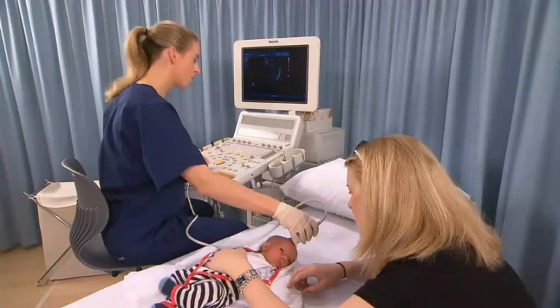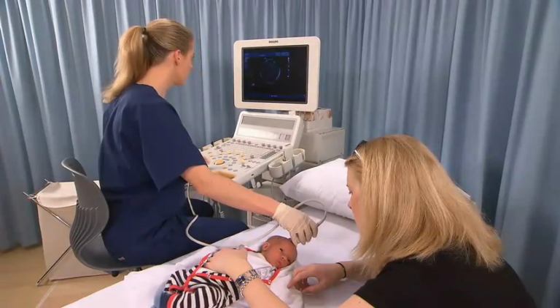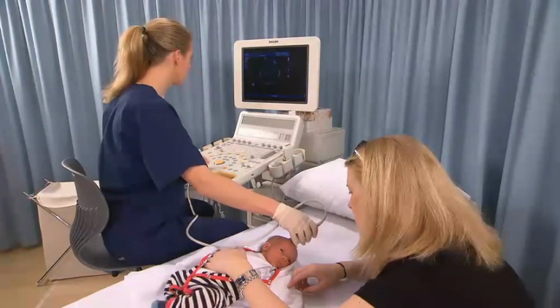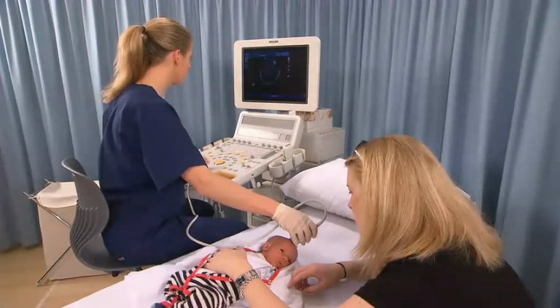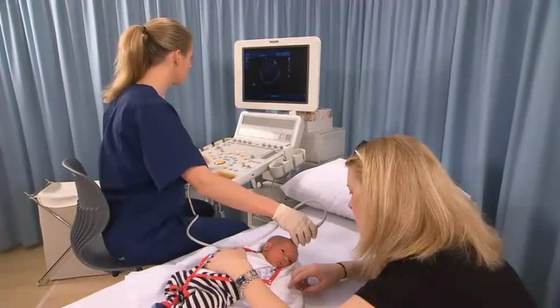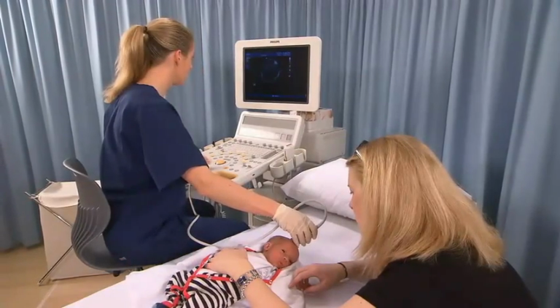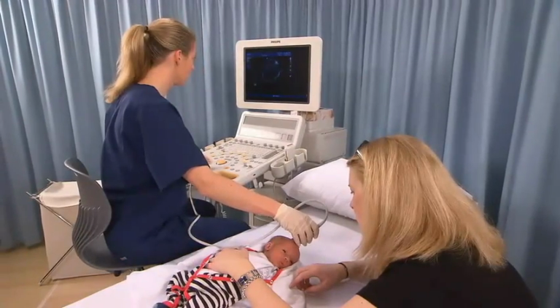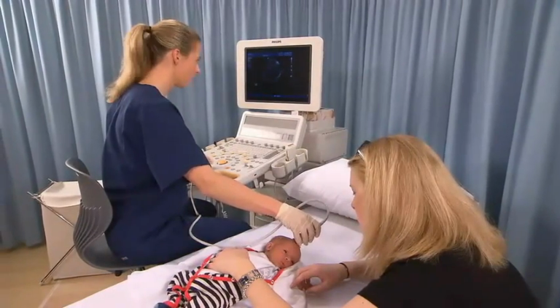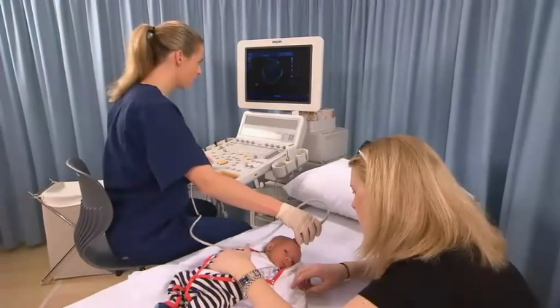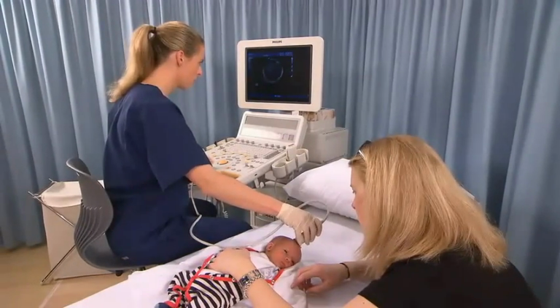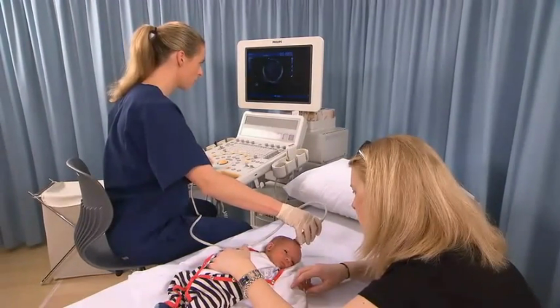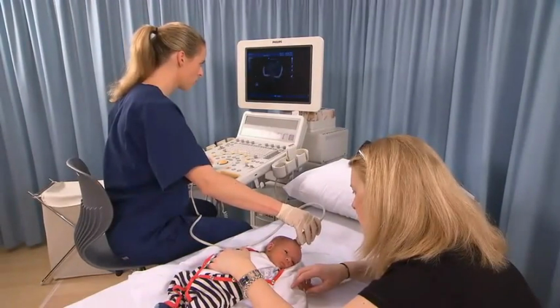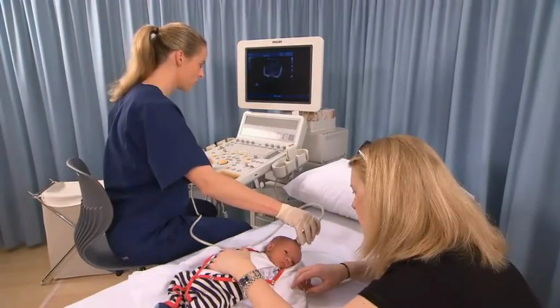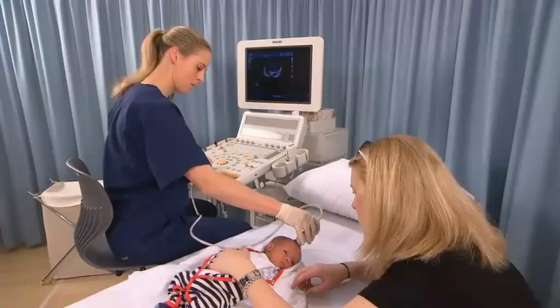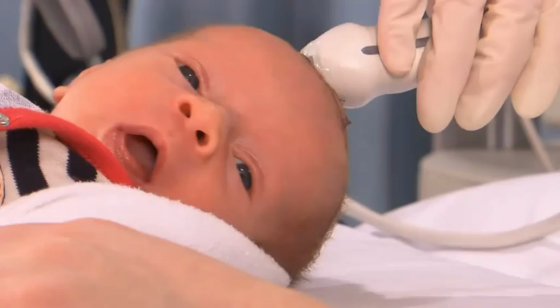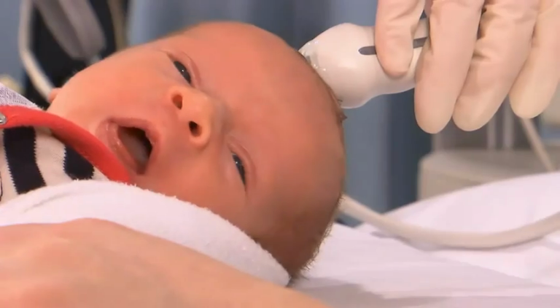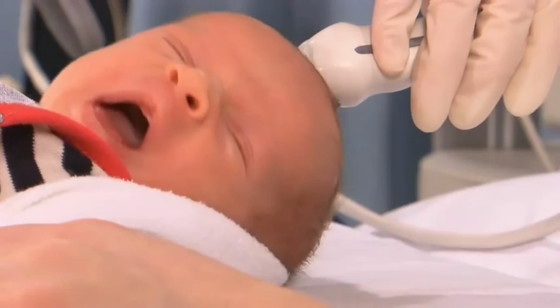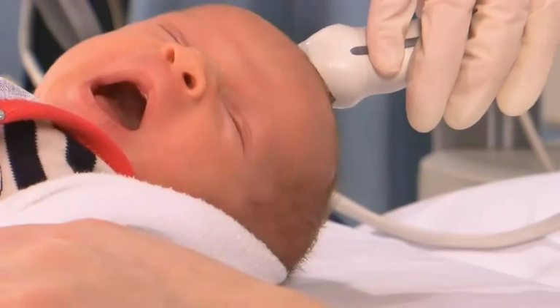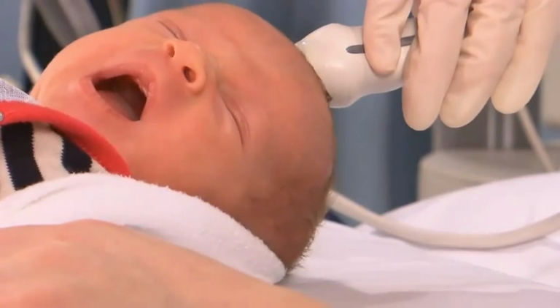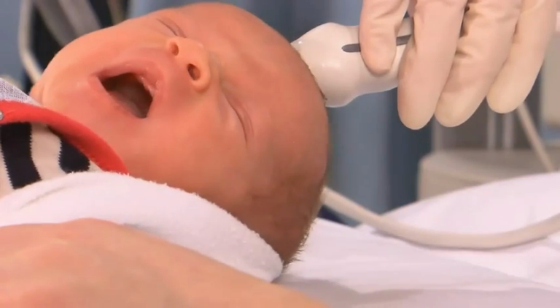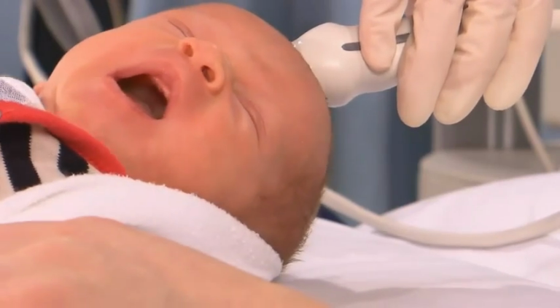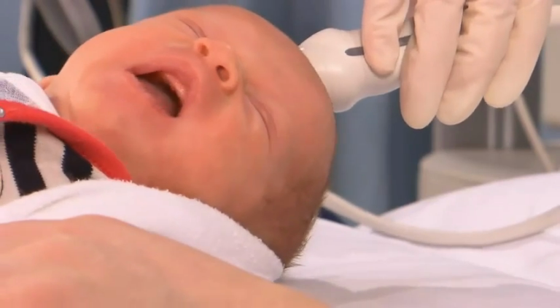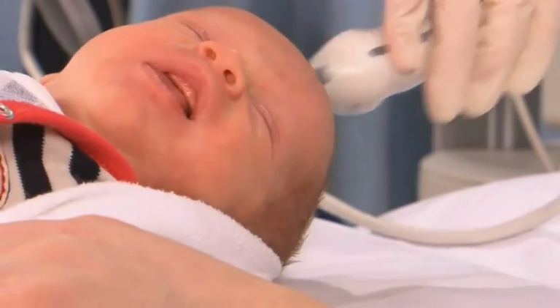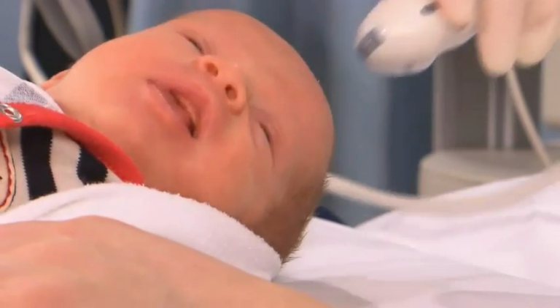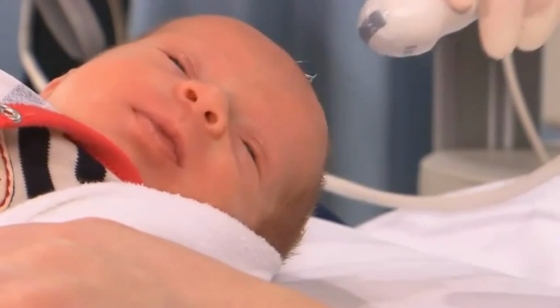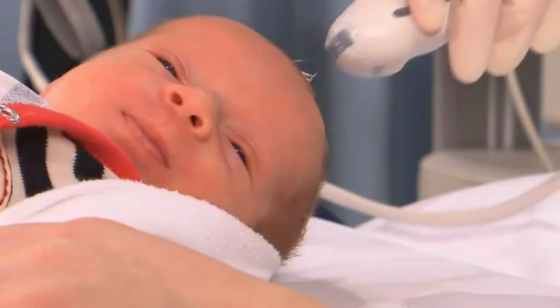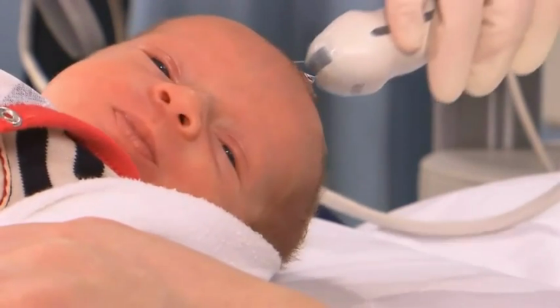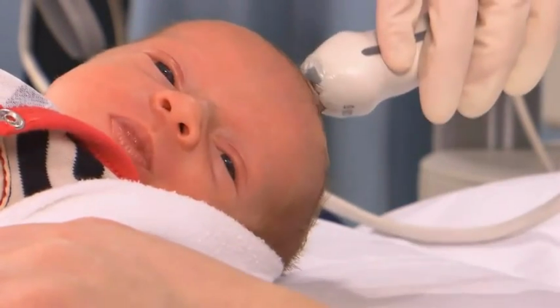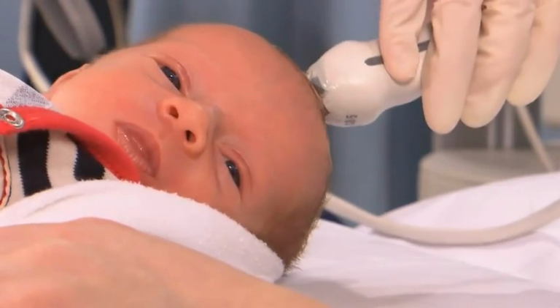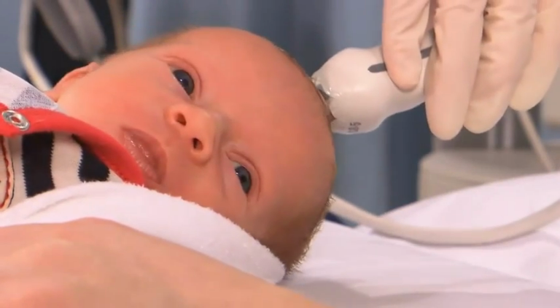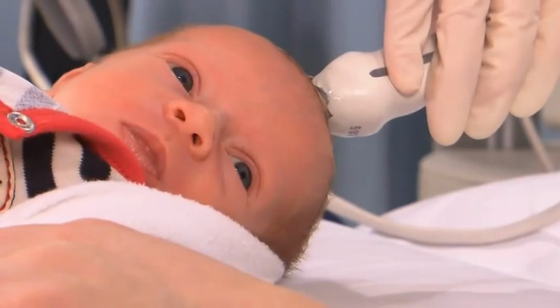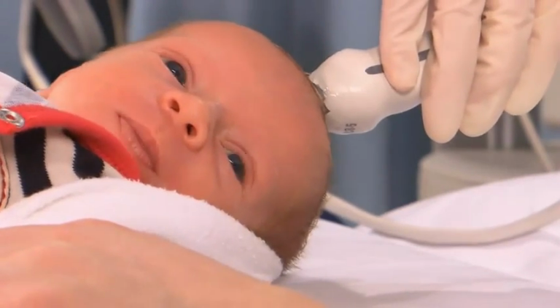Be careful not to apply direct pressure on the anterior fontanelle, as this may cause a decrease in the patient's heart rate or bradycardia.